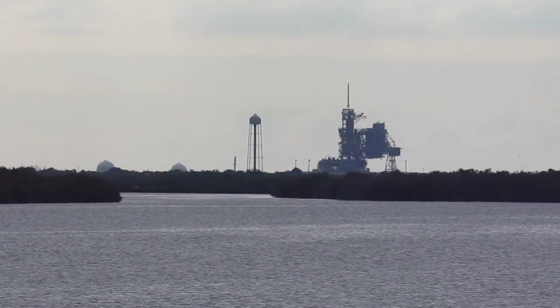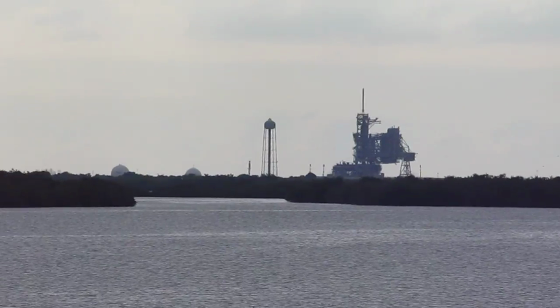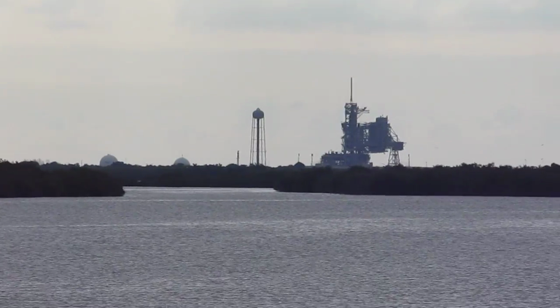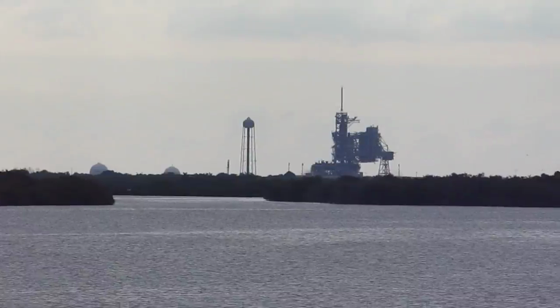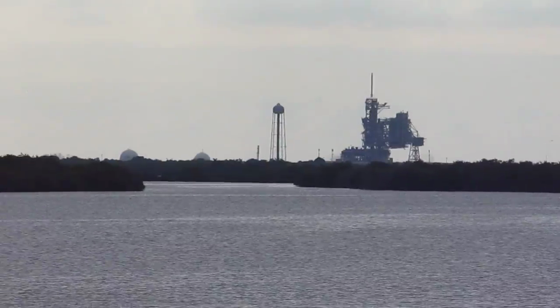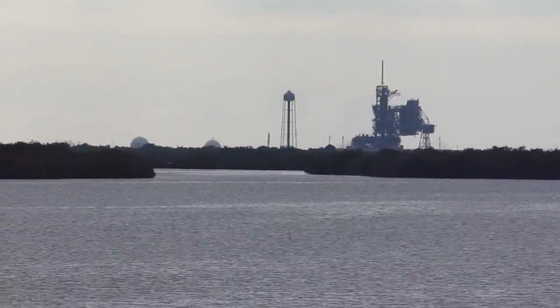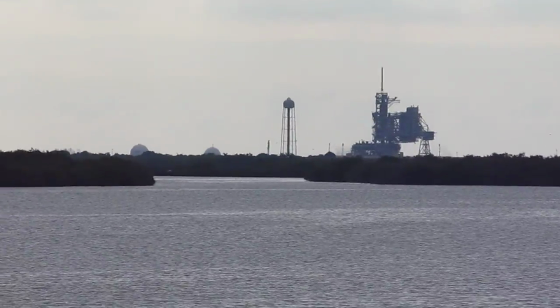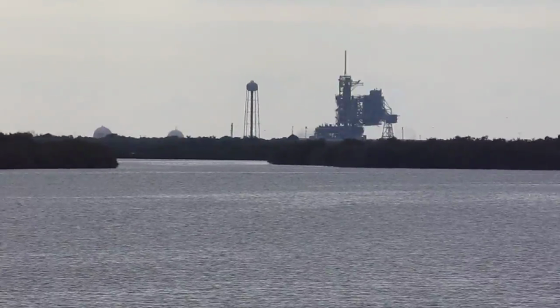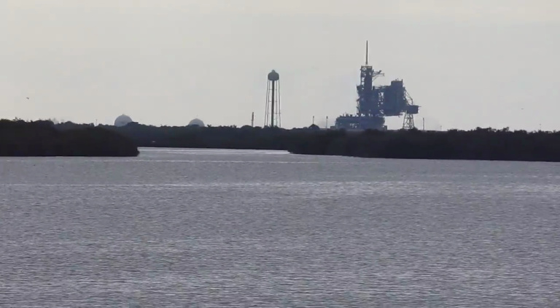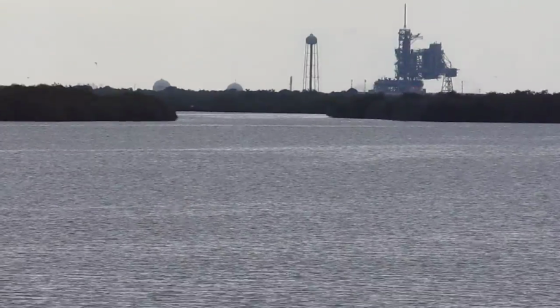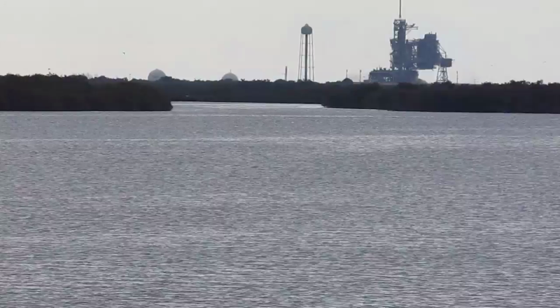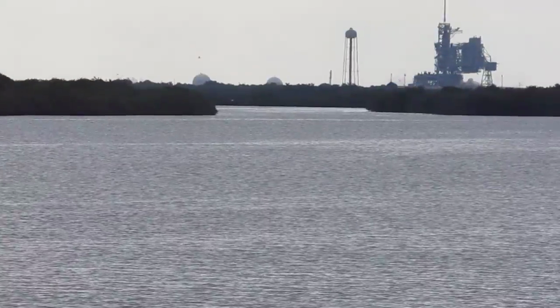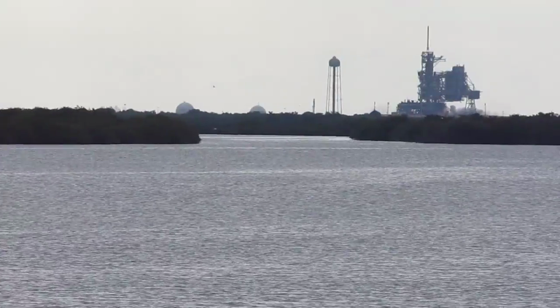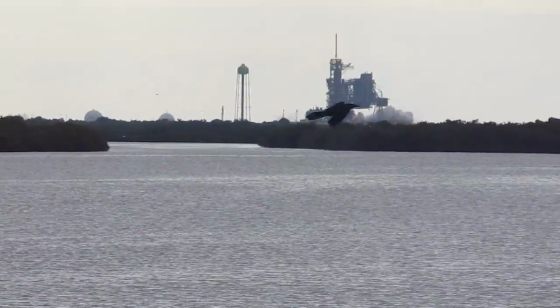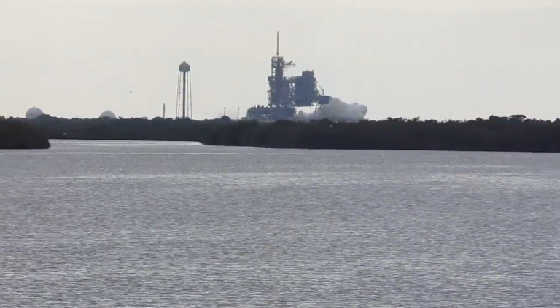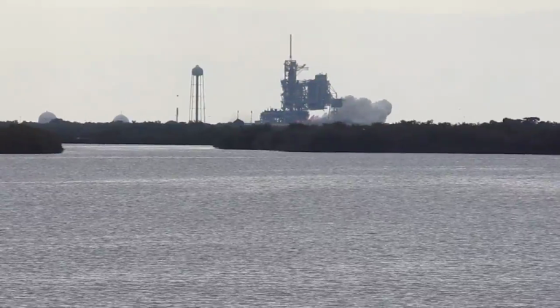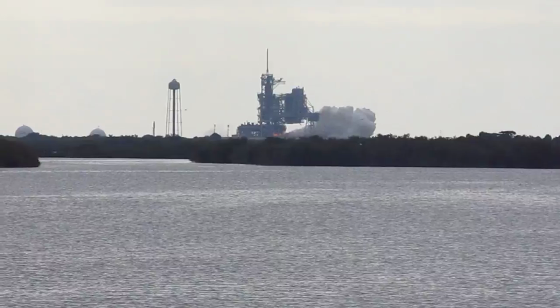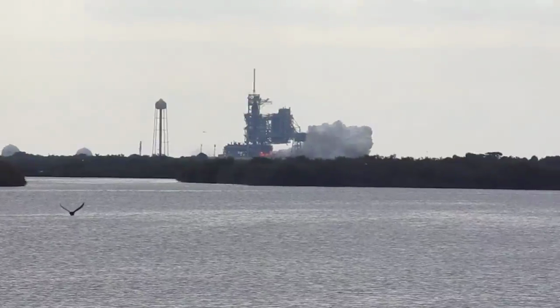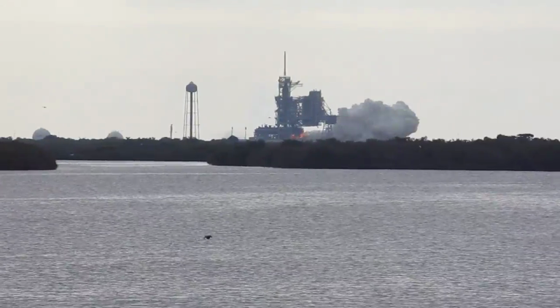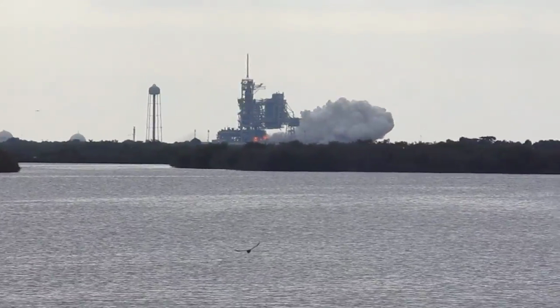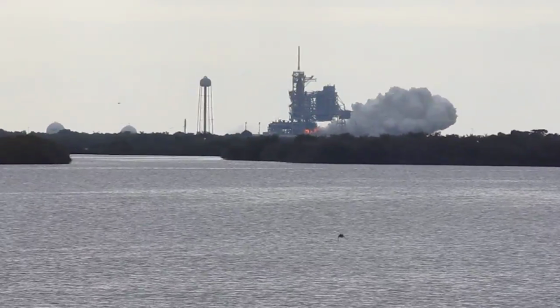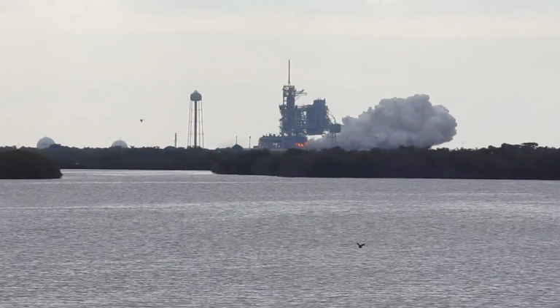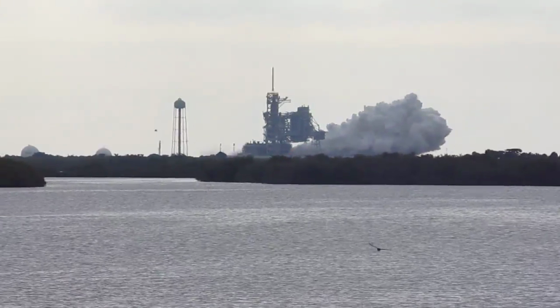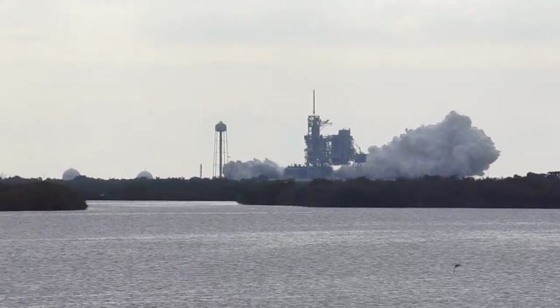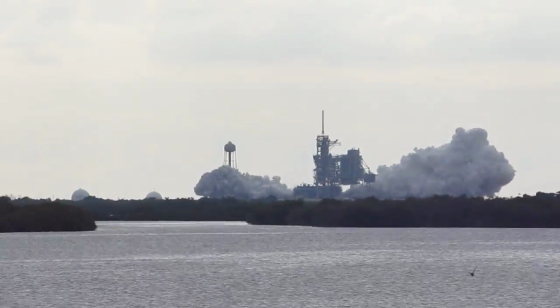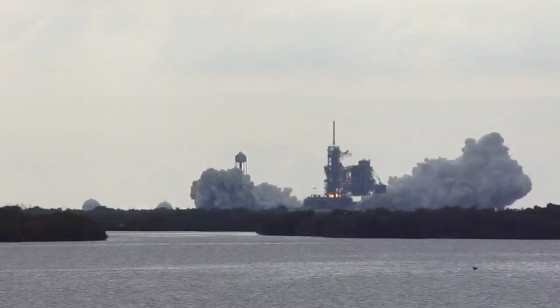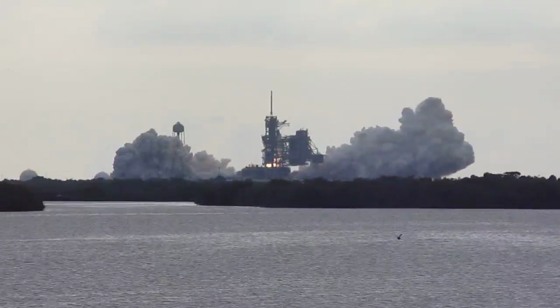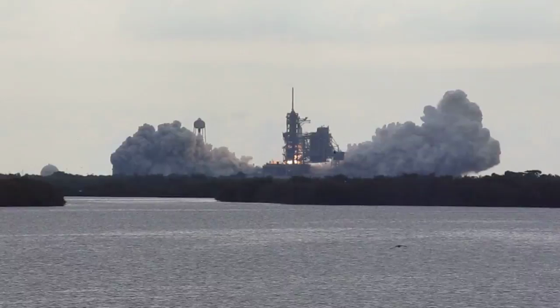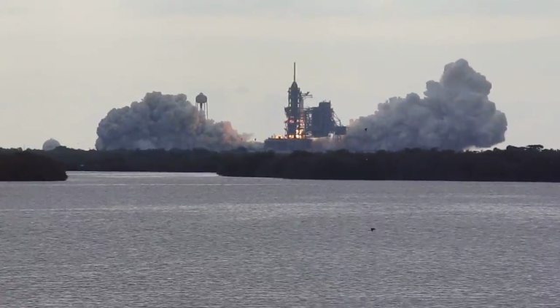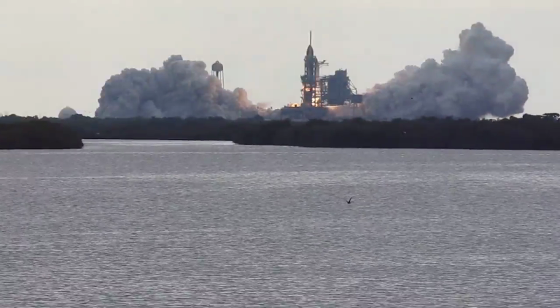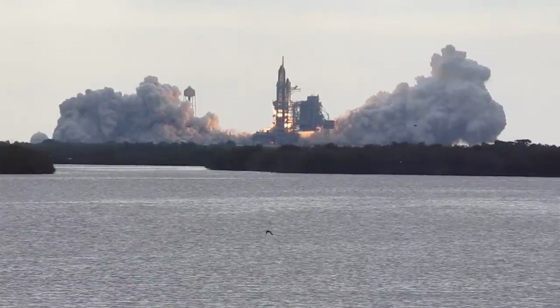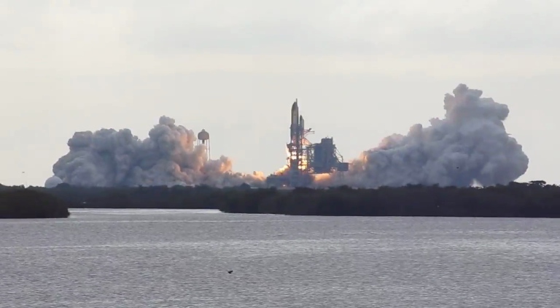Eight, seven, six, five, four, three, two, one. Zero — and liftoff for the final launch of Endeavour.